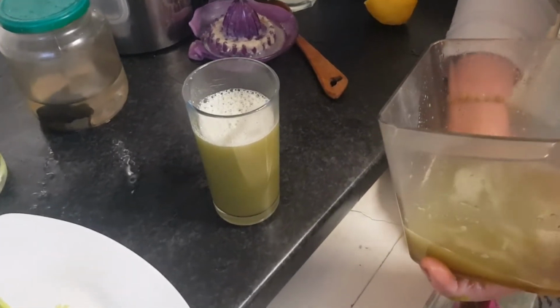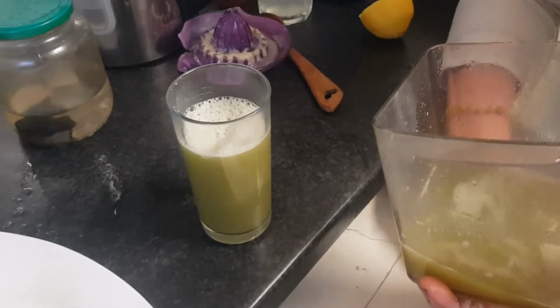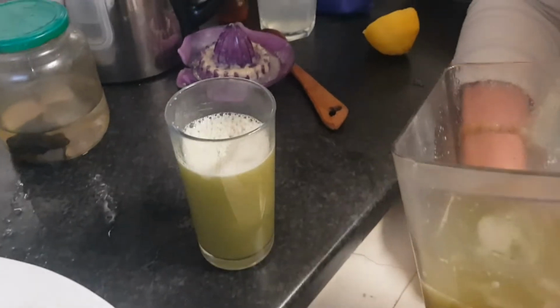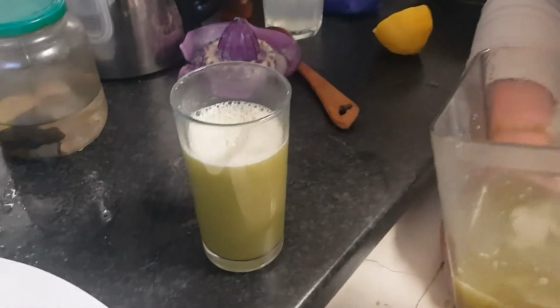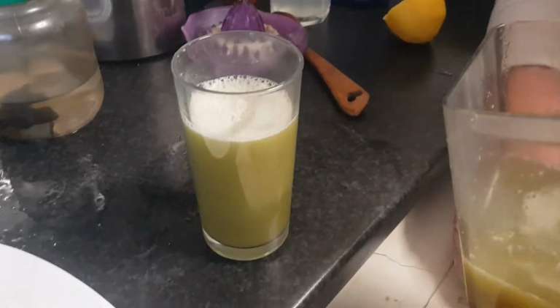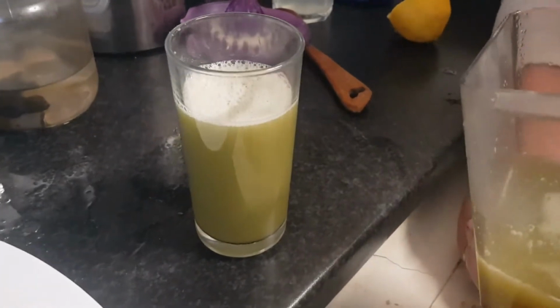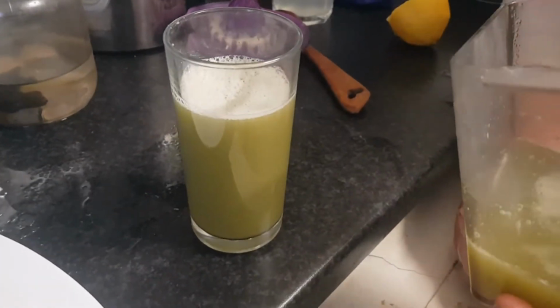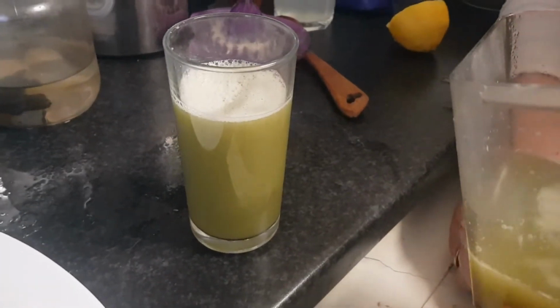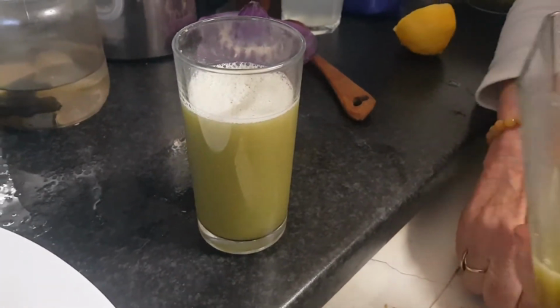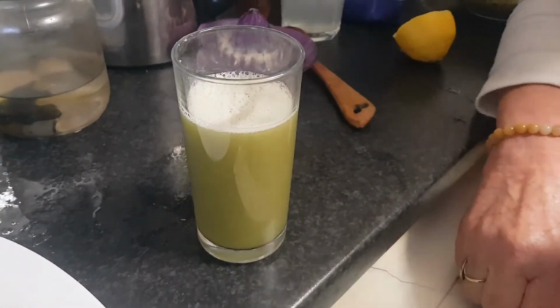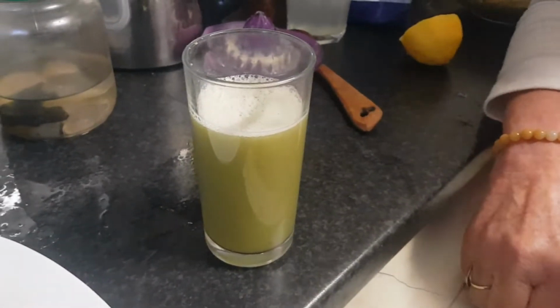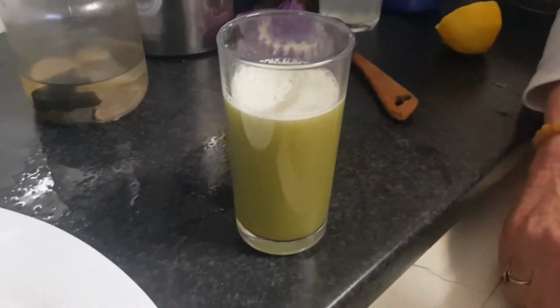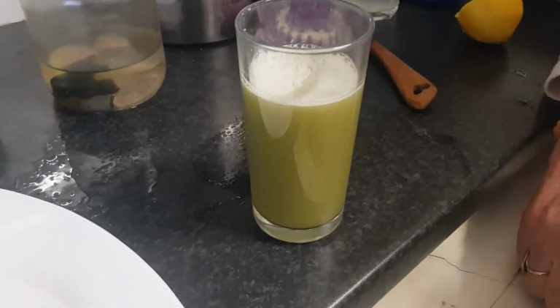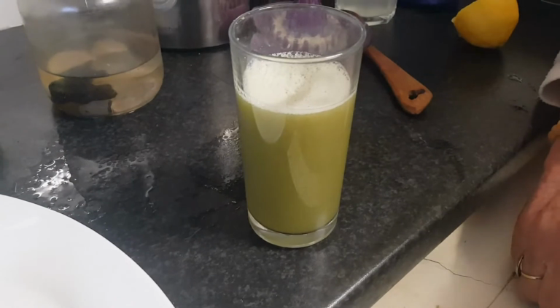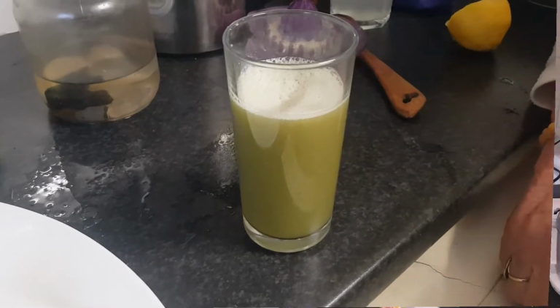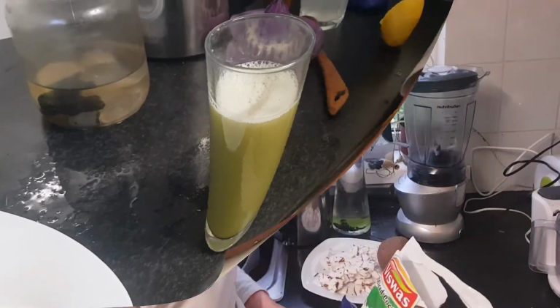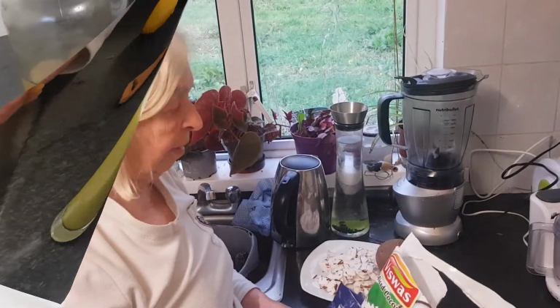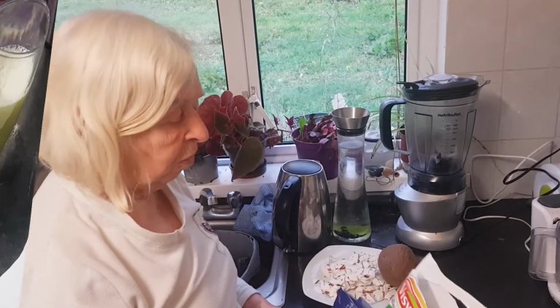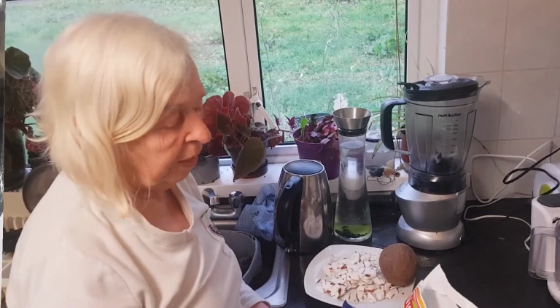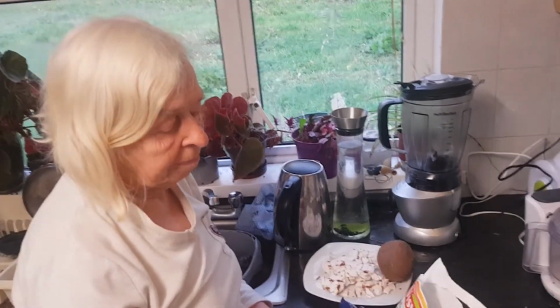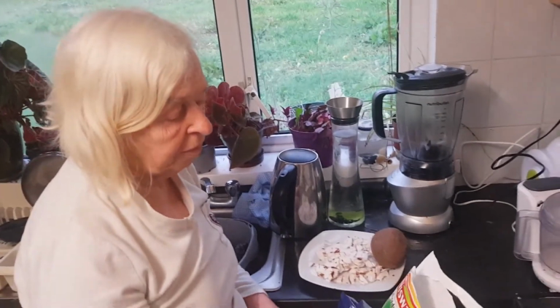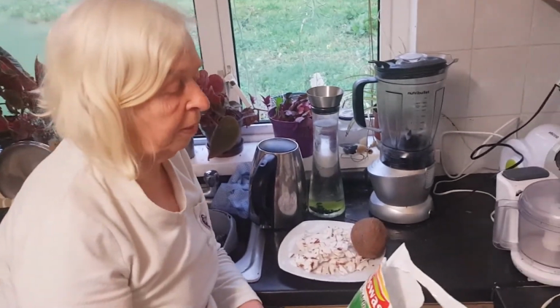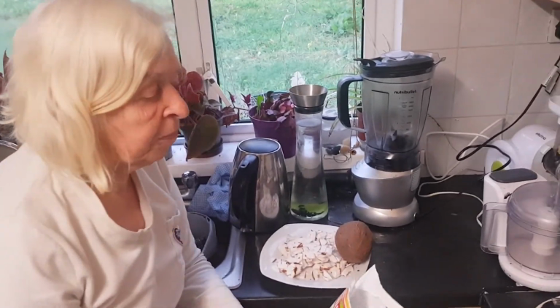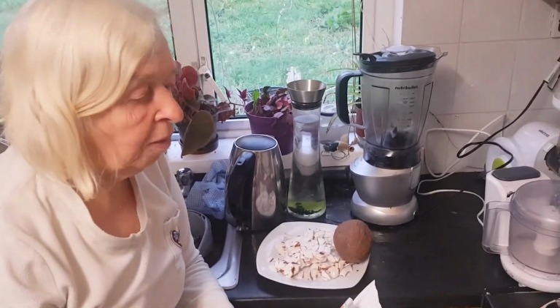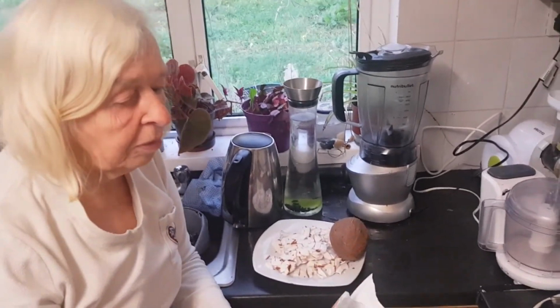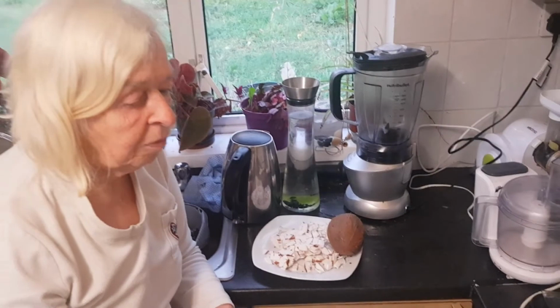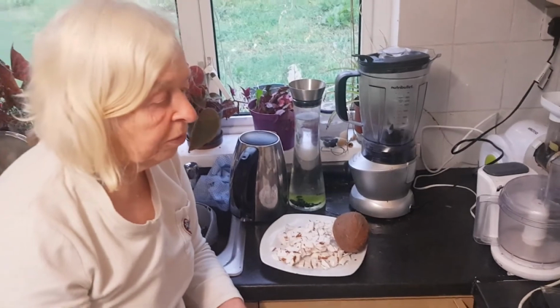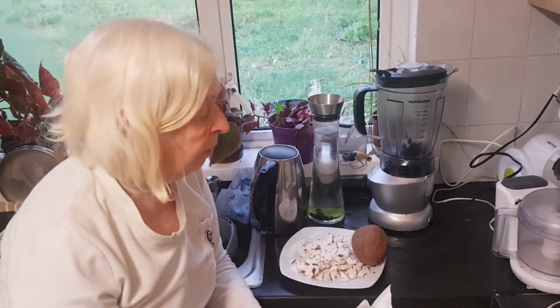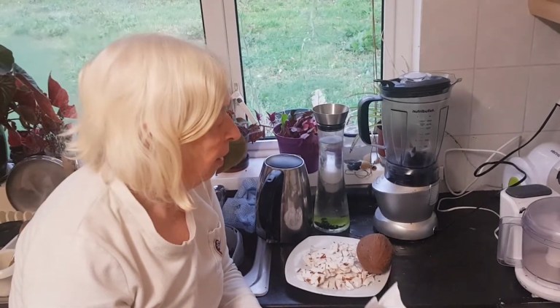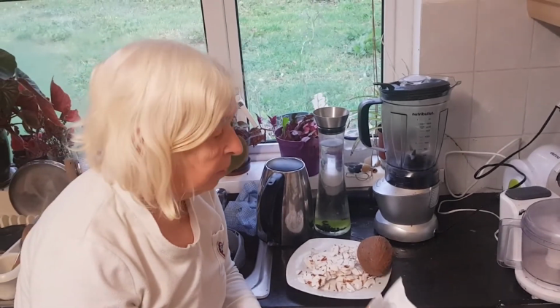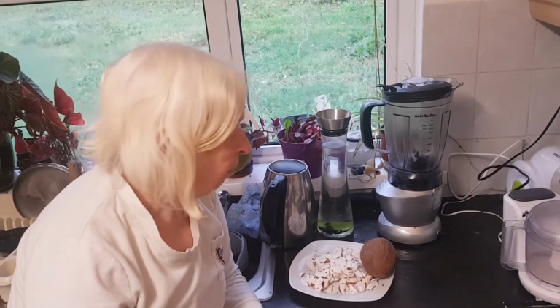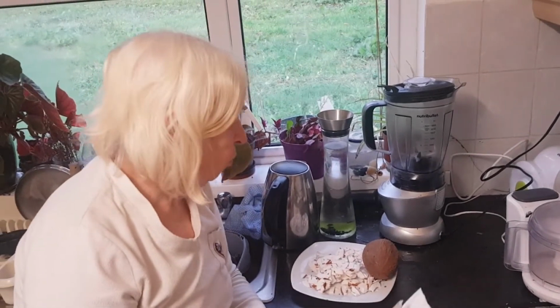This is absolutely cleaning your intestinal tract and revives the gut.